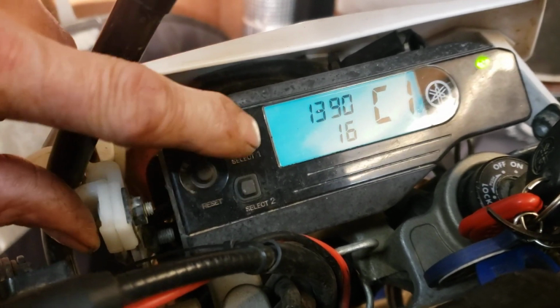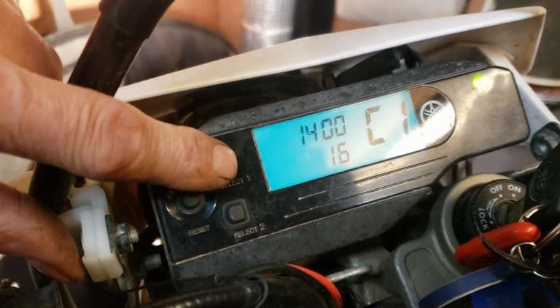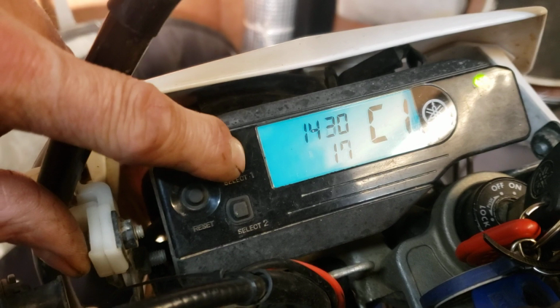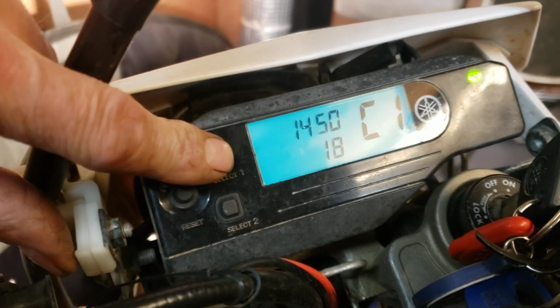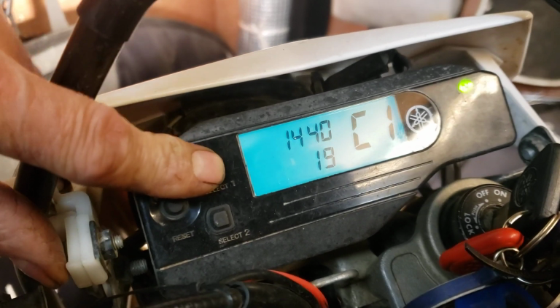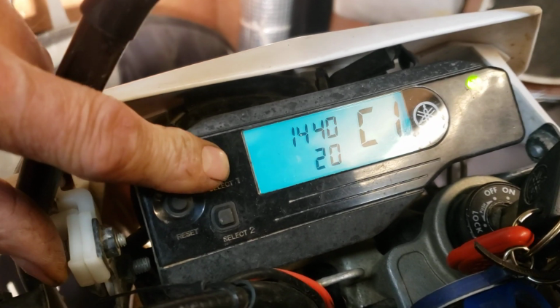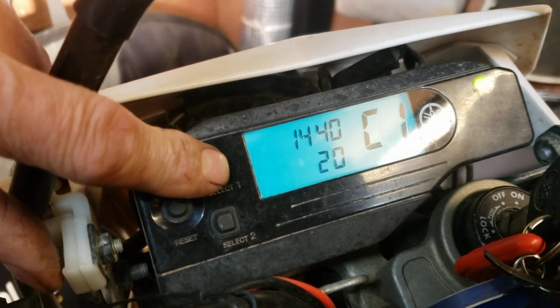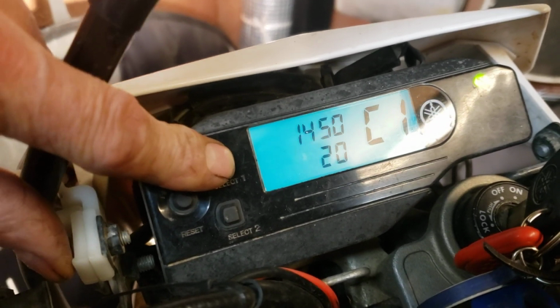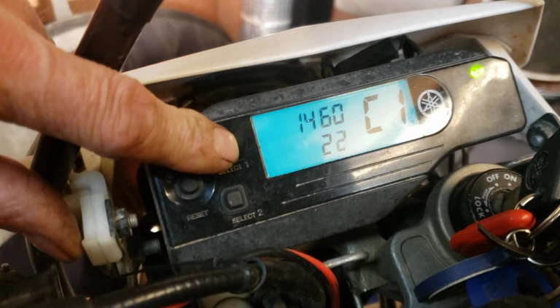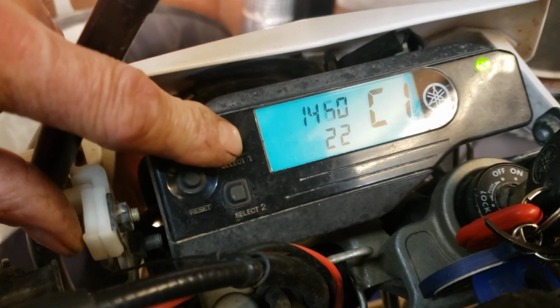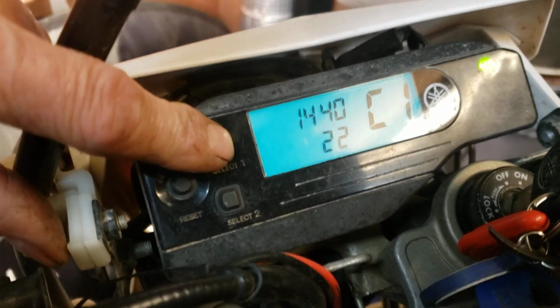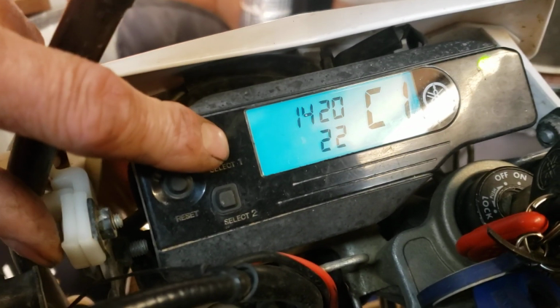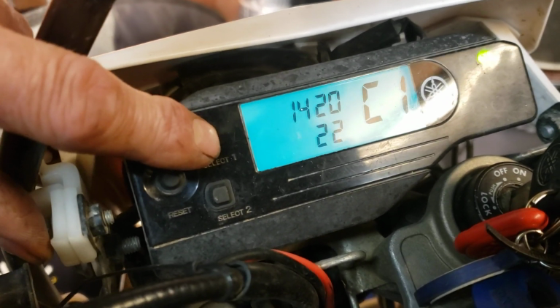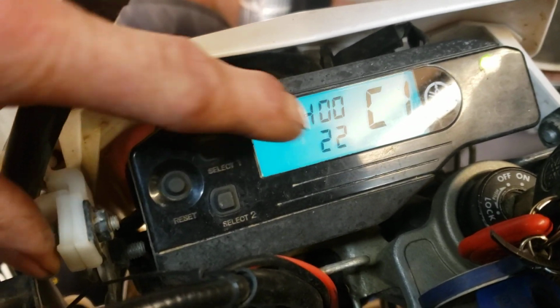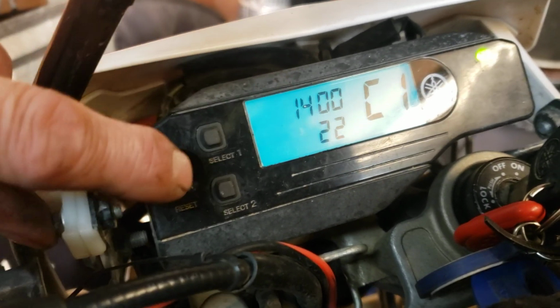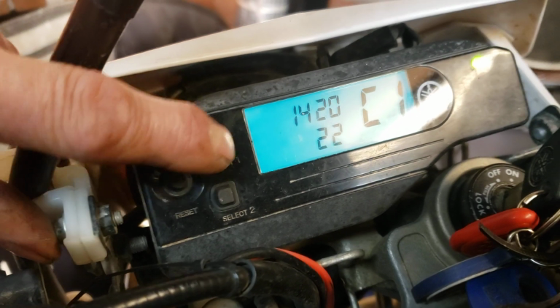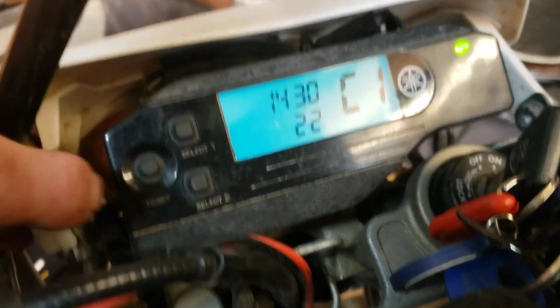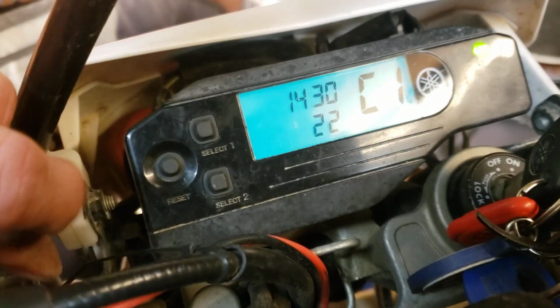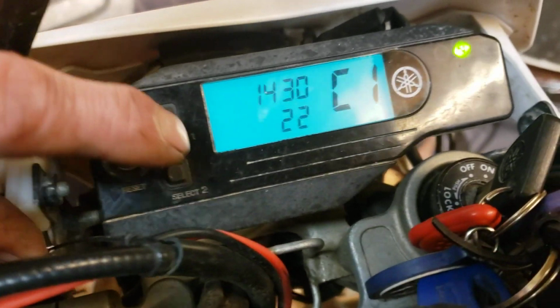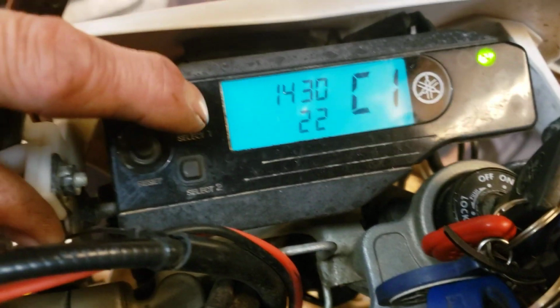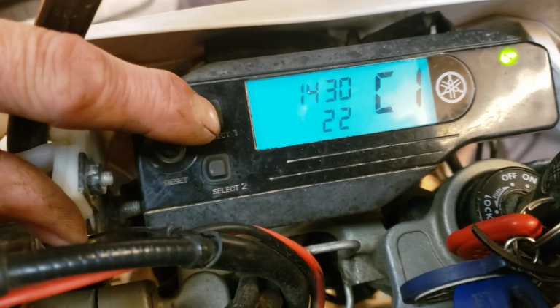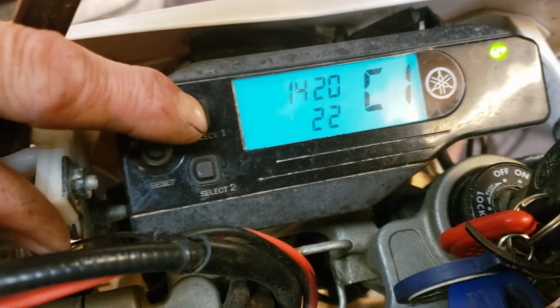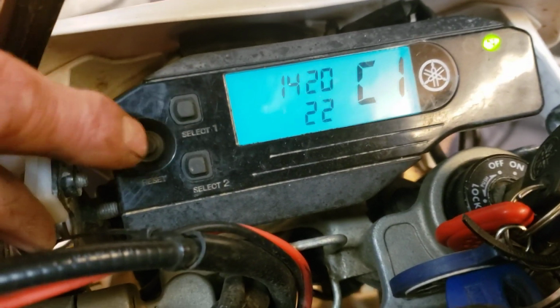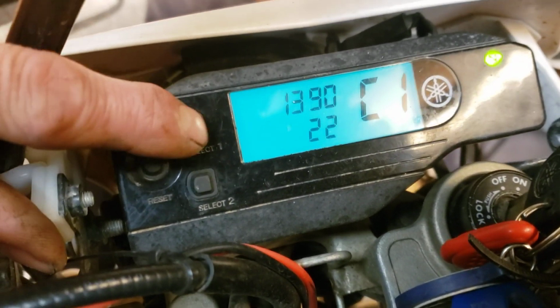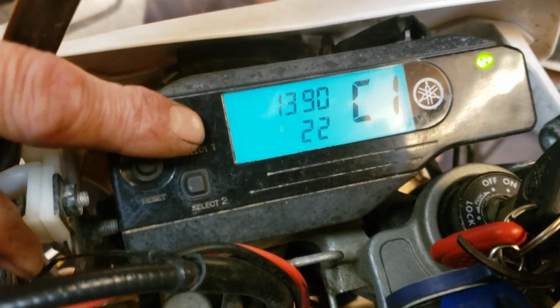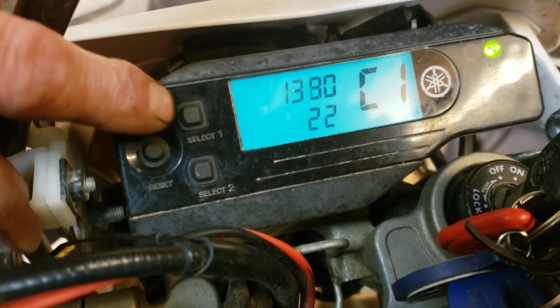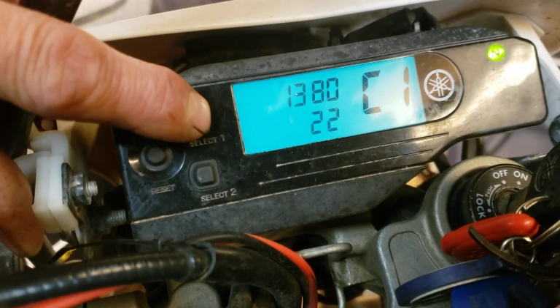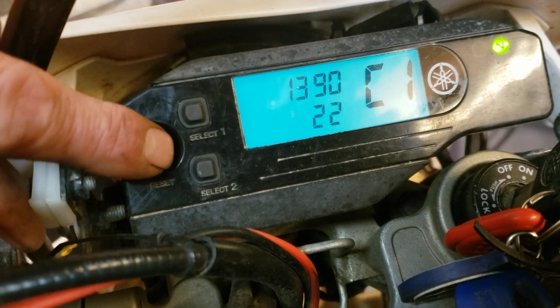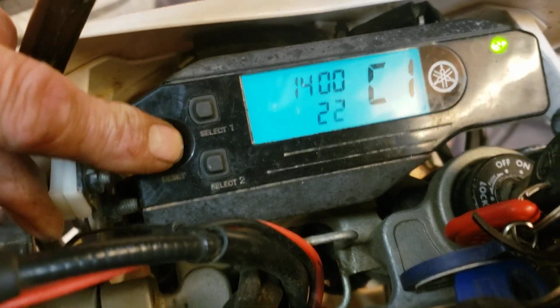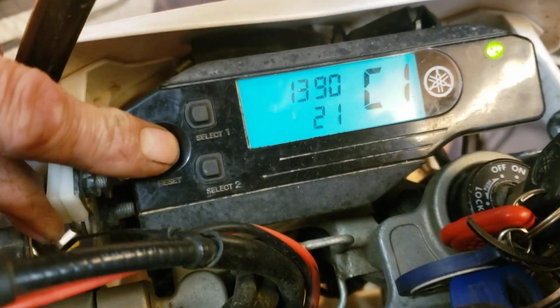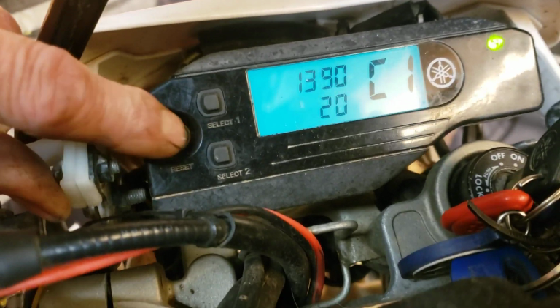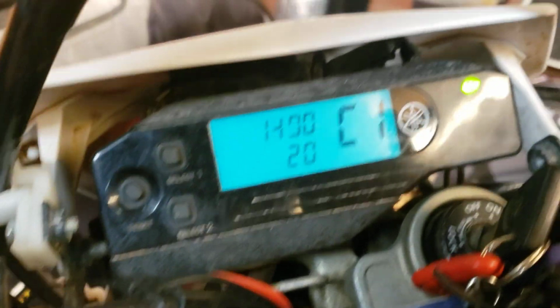I had mine on about 20 to 25. When I reset the battery once it dropped to zero and the bike would cut out when you revved it. It was on 25 earlier; I've just put it back to 20 to see what happens tomorrow.